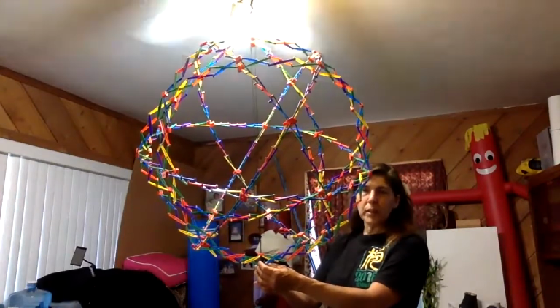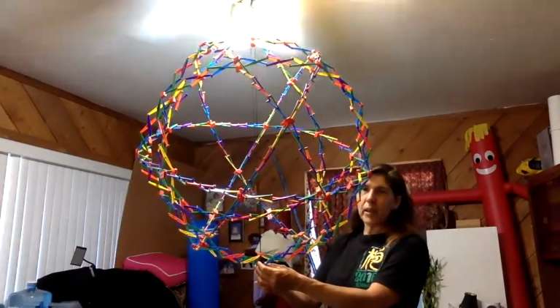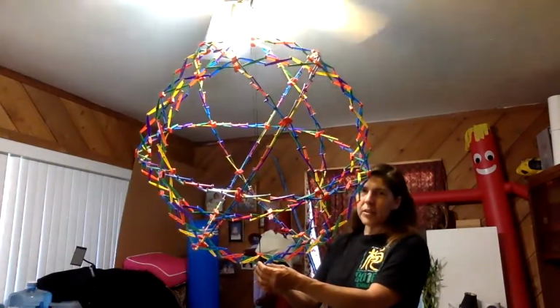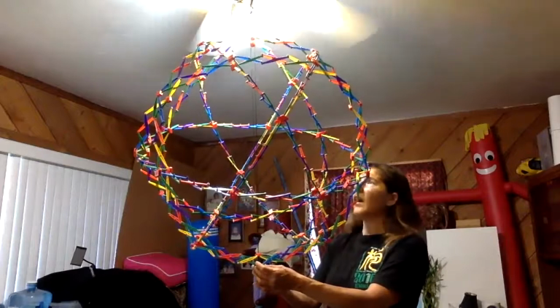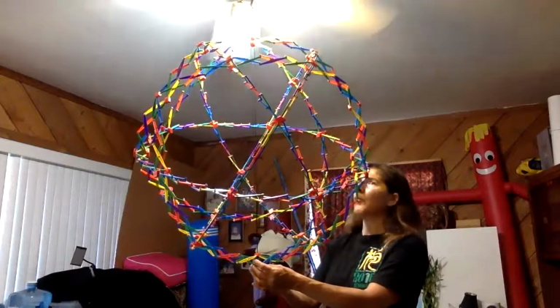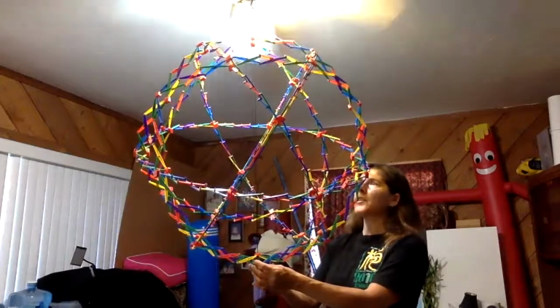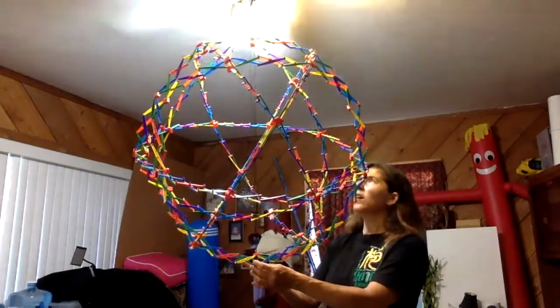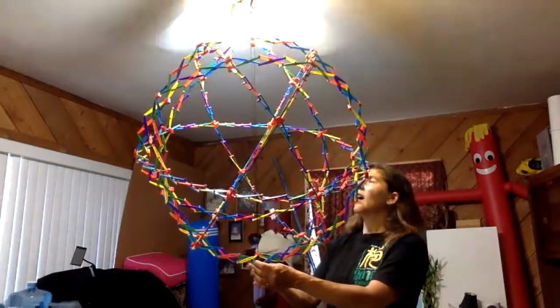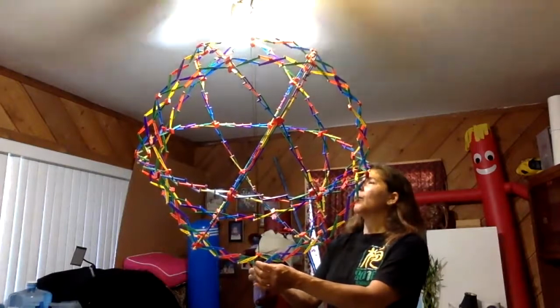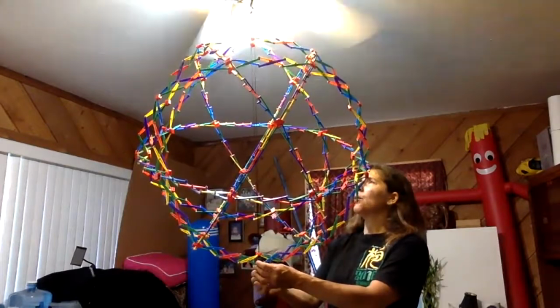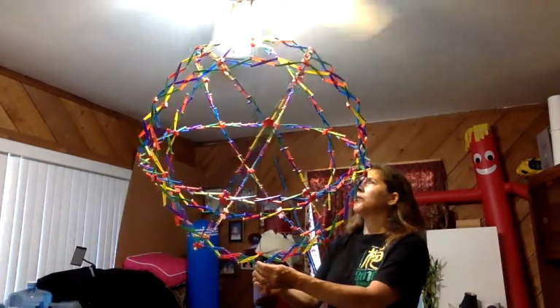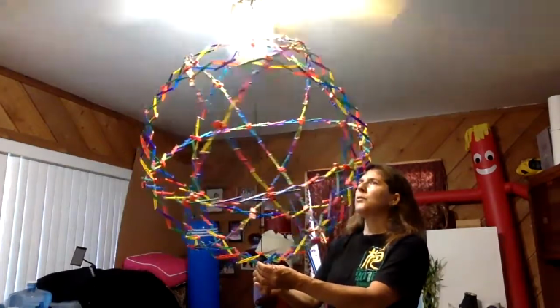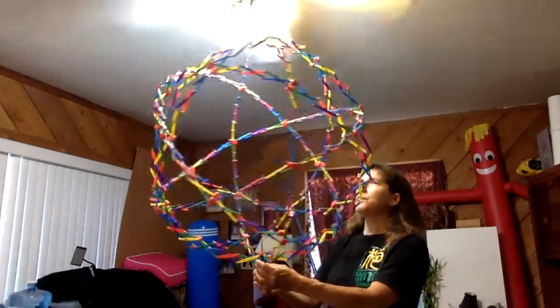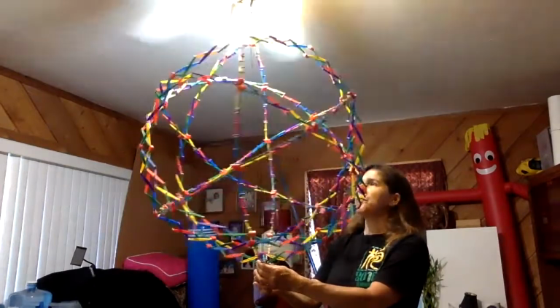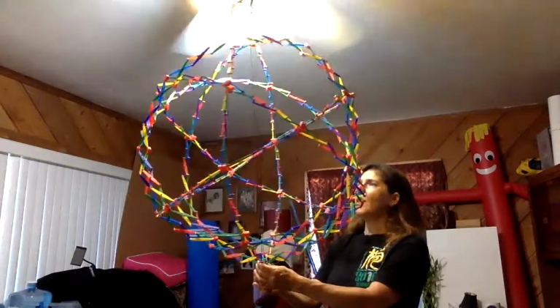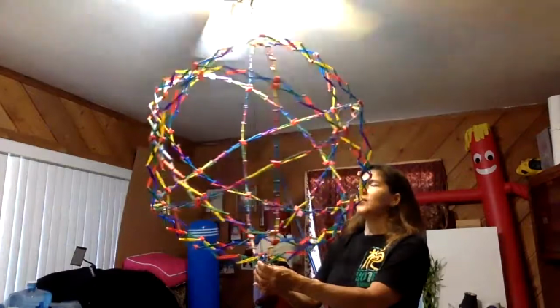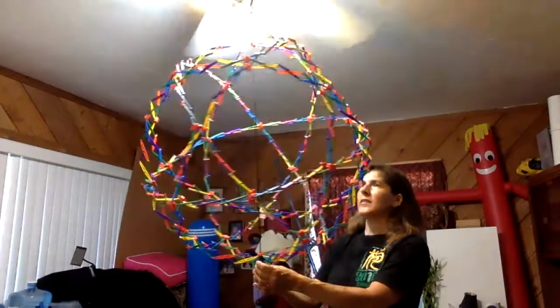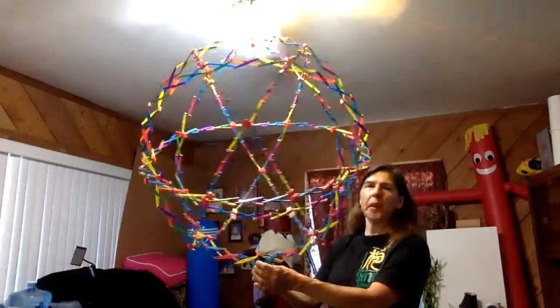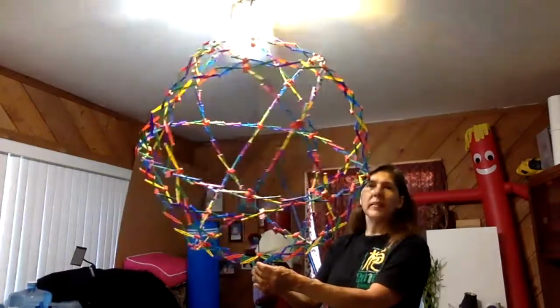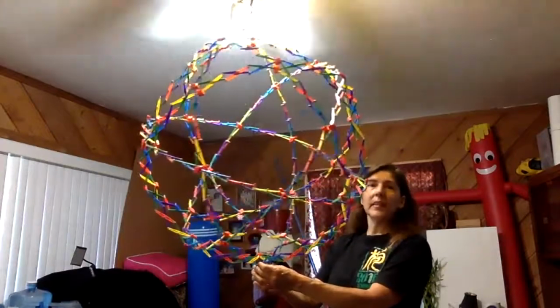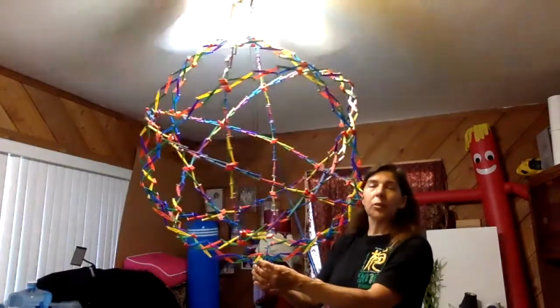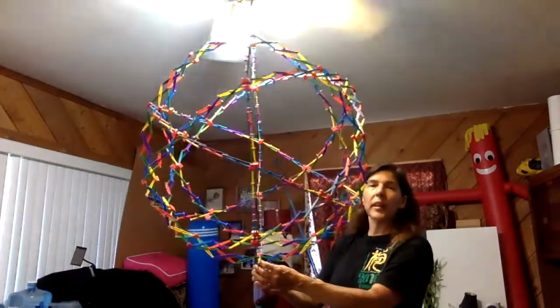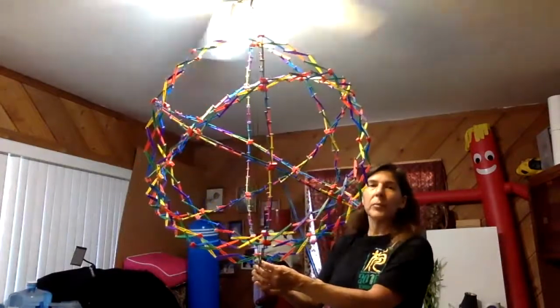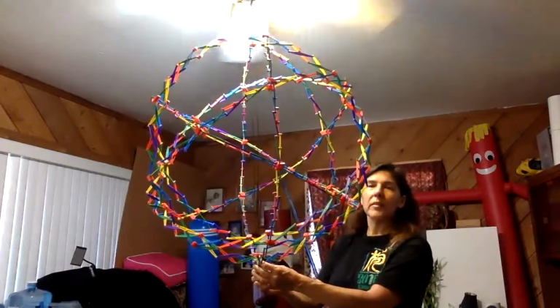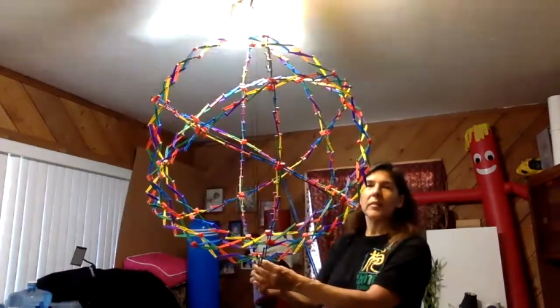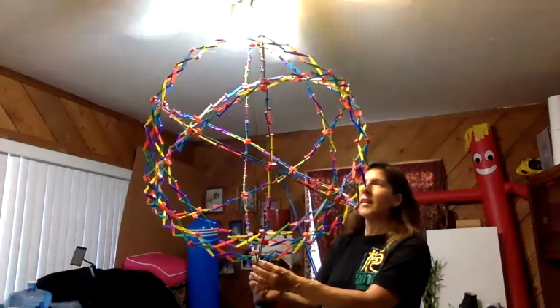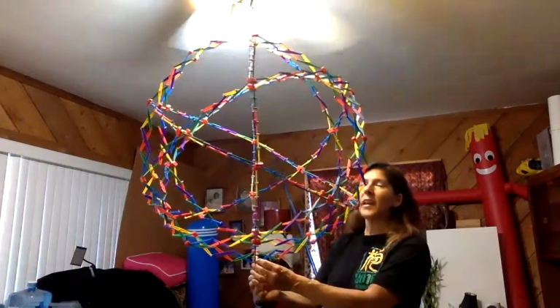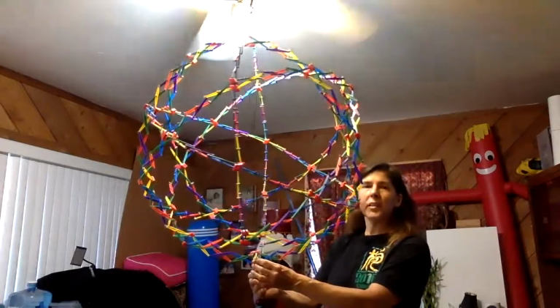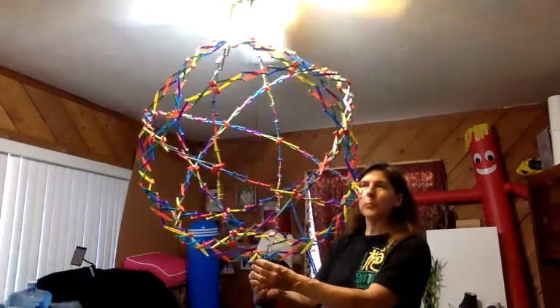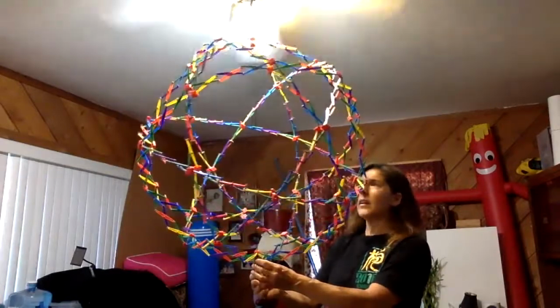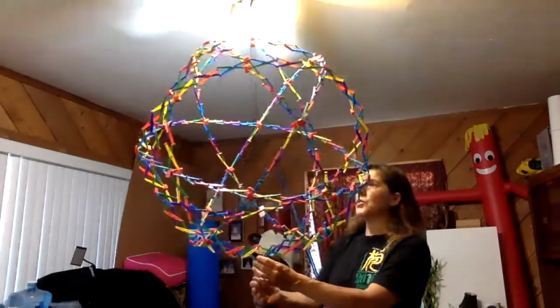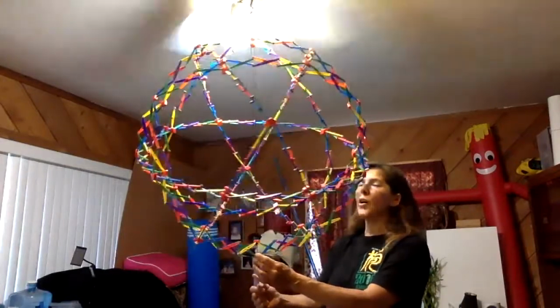I'm going to call it energy reaction. The centrifugal — as it's expanded — slows it down because the energy is being pushed outward.